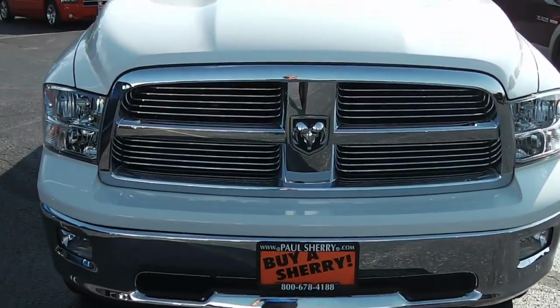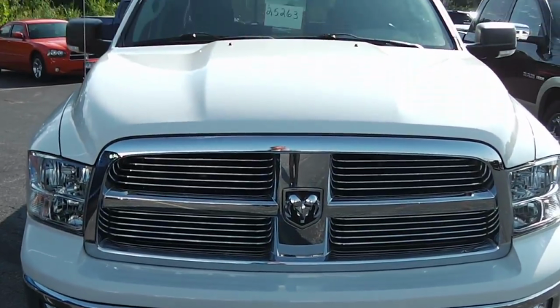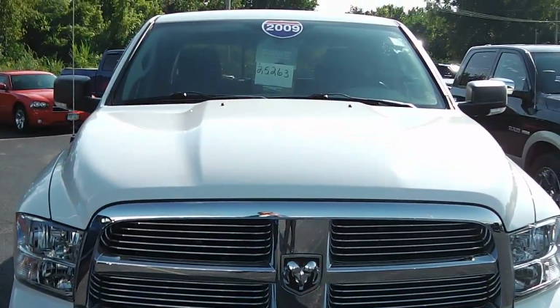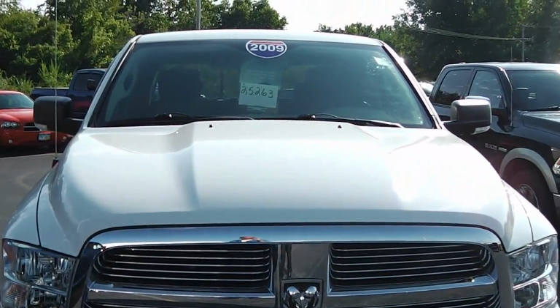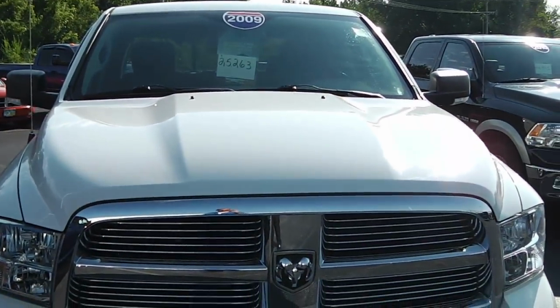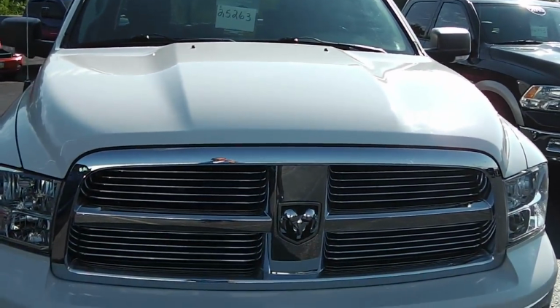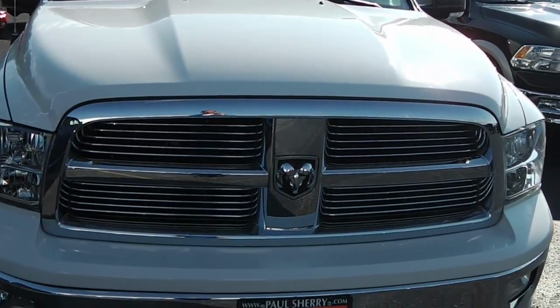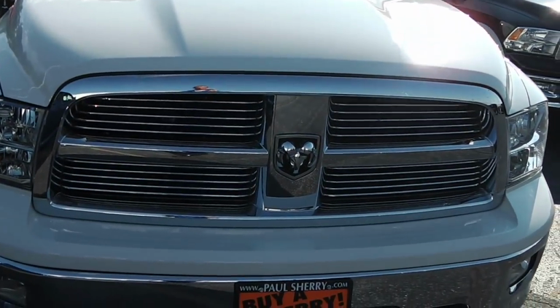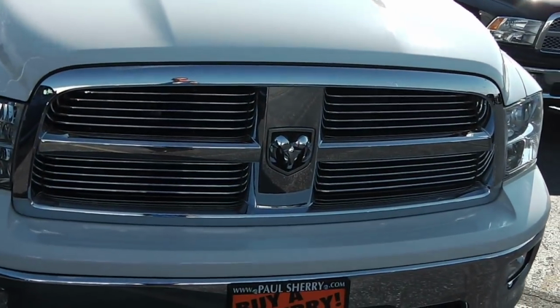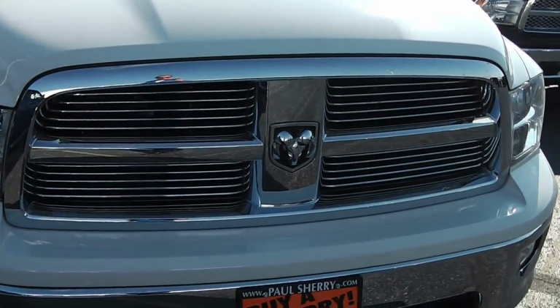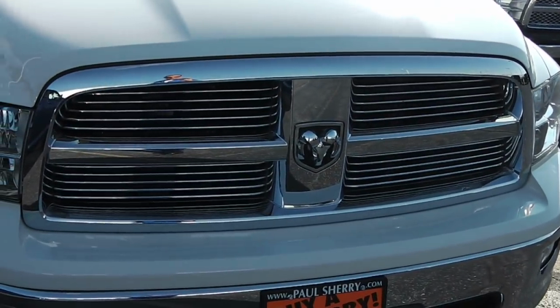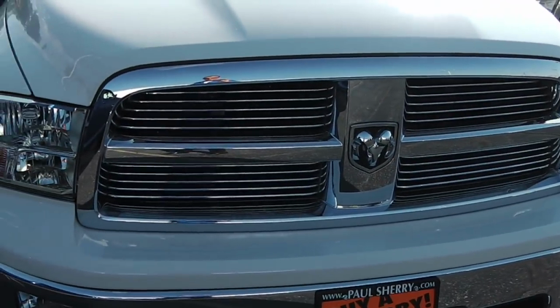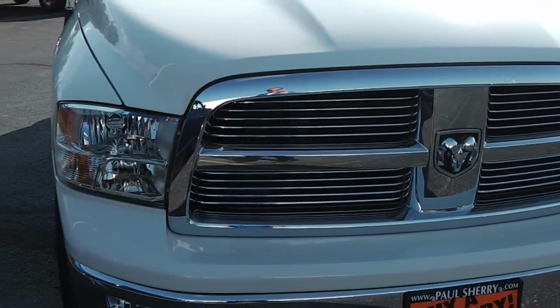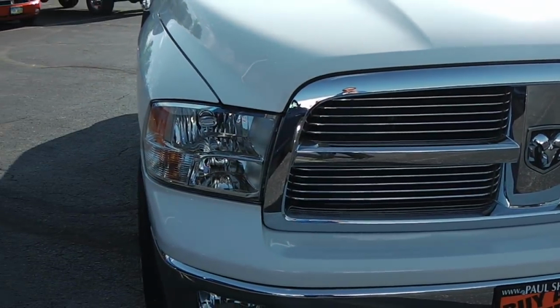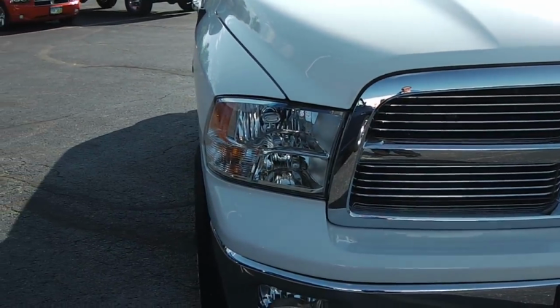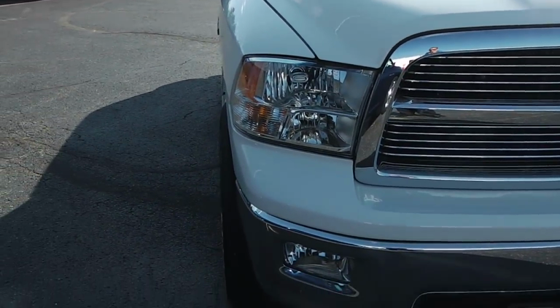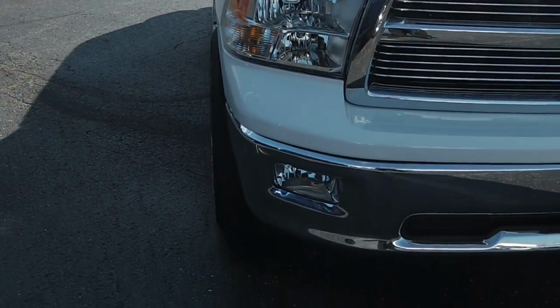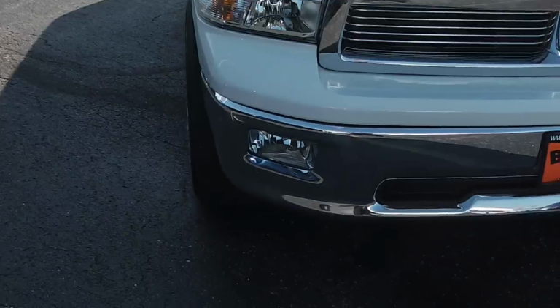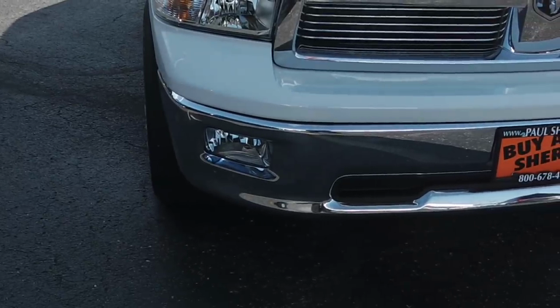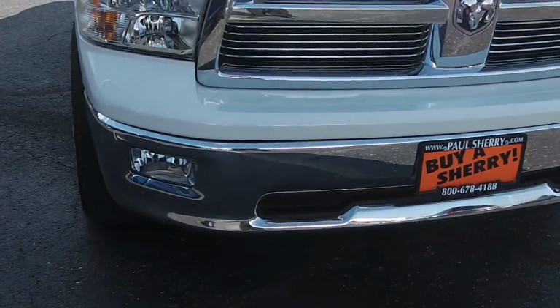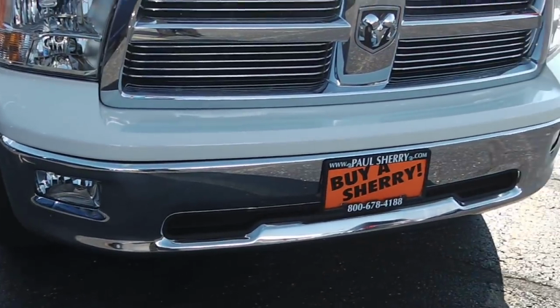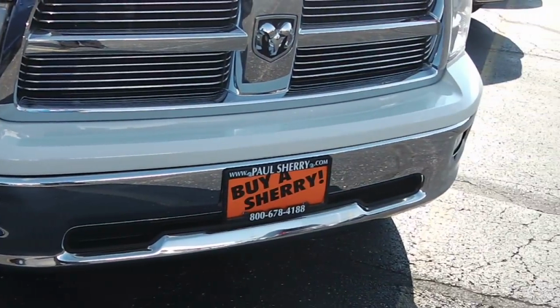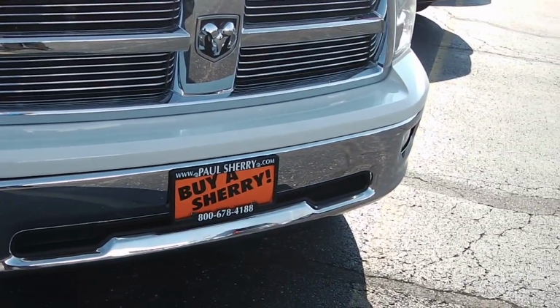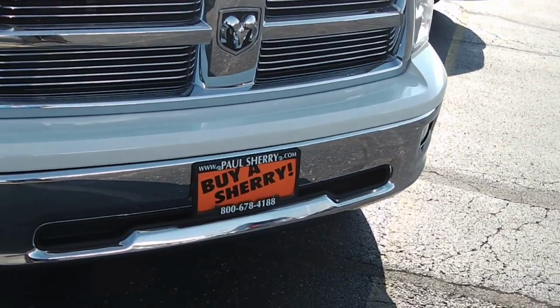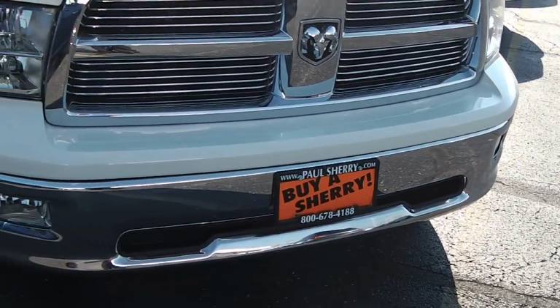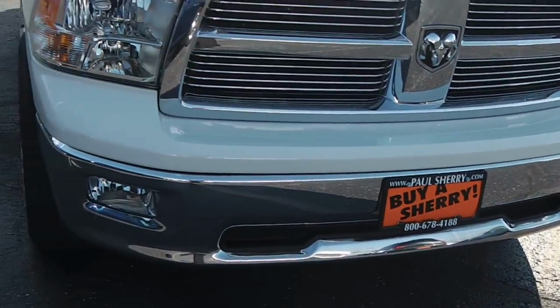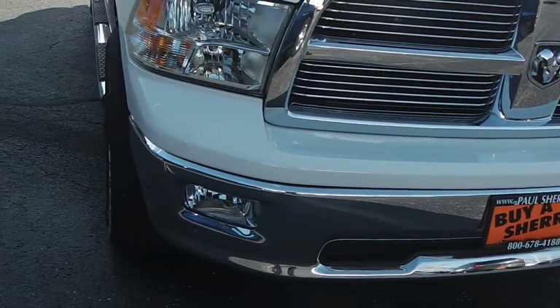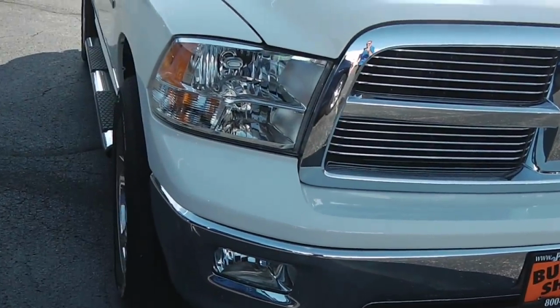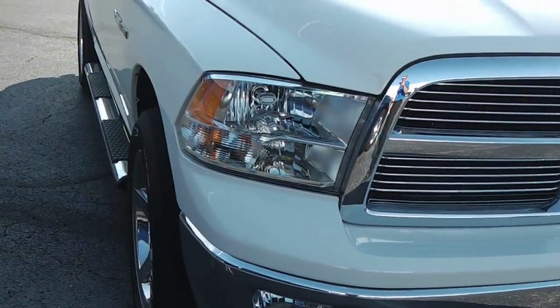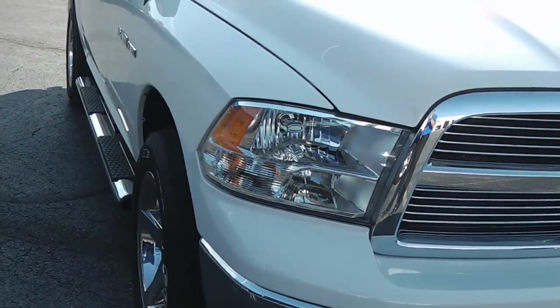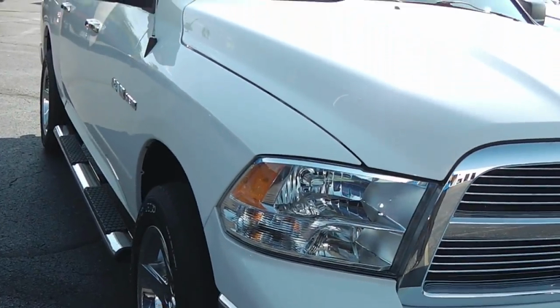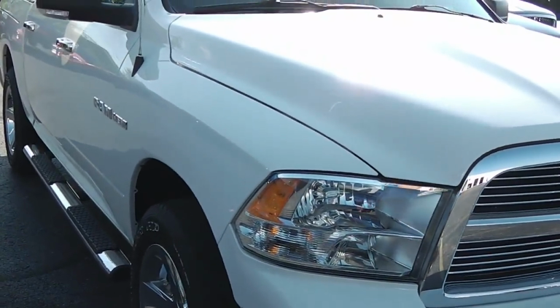This is a beautiful hood design. Signature Ram Crosshair grille. Clear headlights, clear fog lights down there on the two-tone bumper — not scratched up, fogged, or faded or anything.